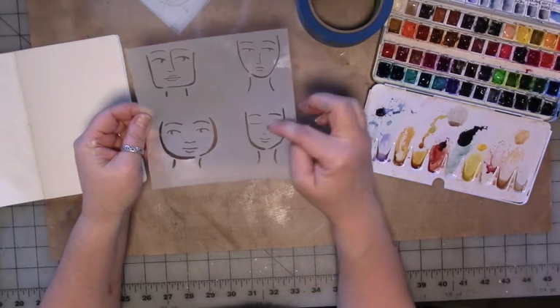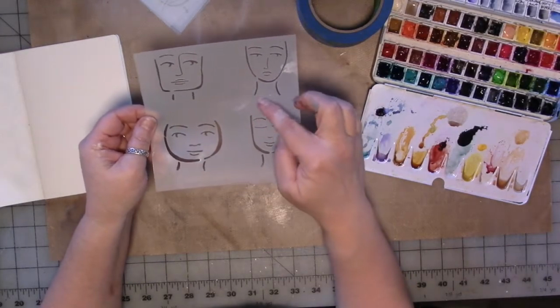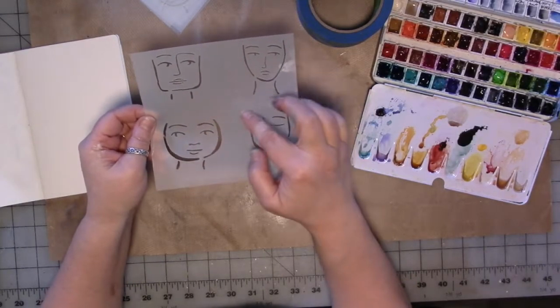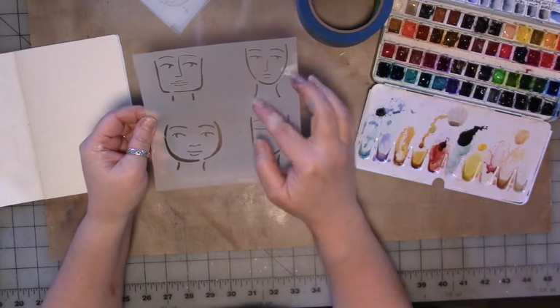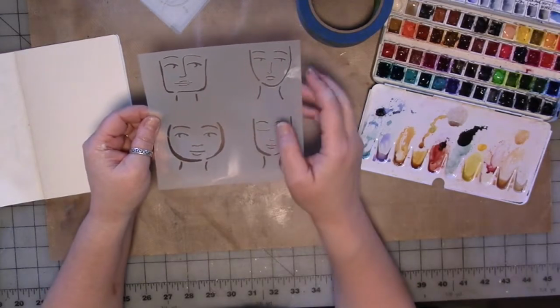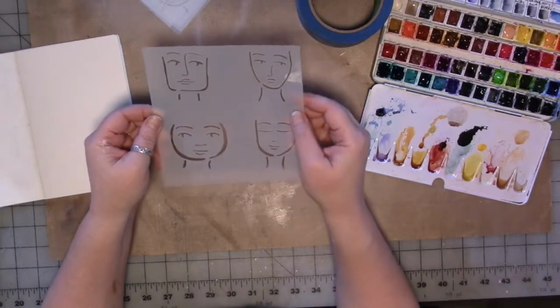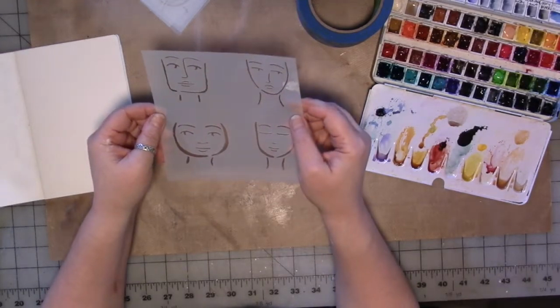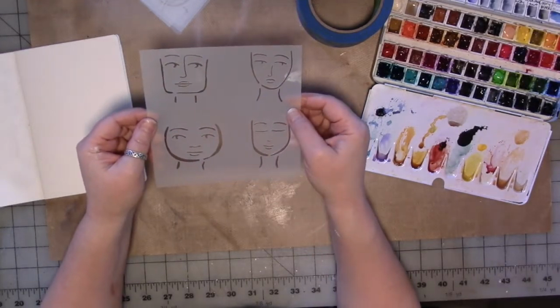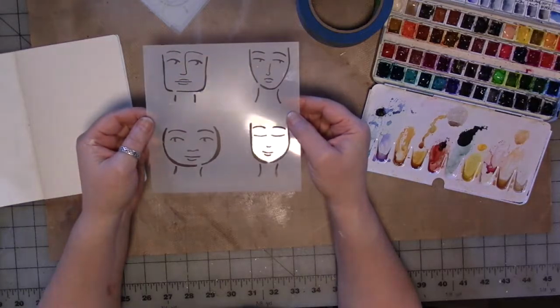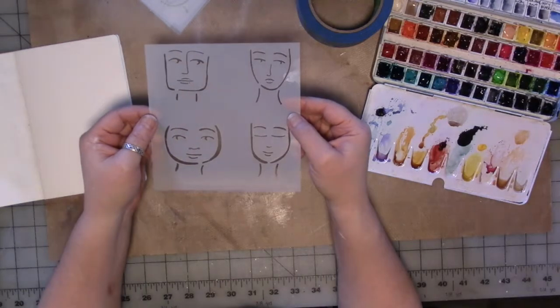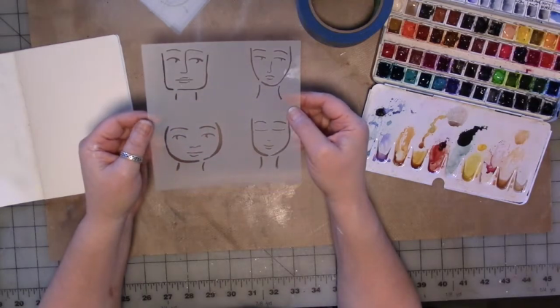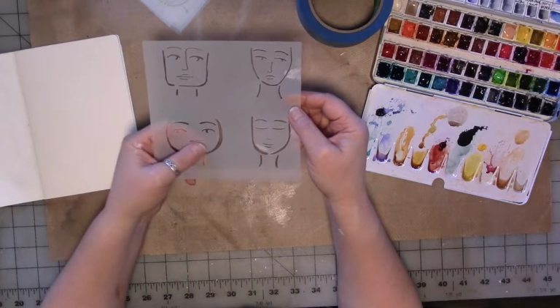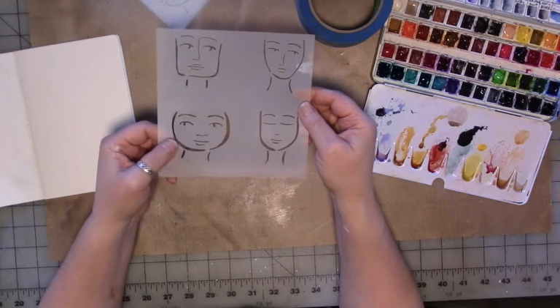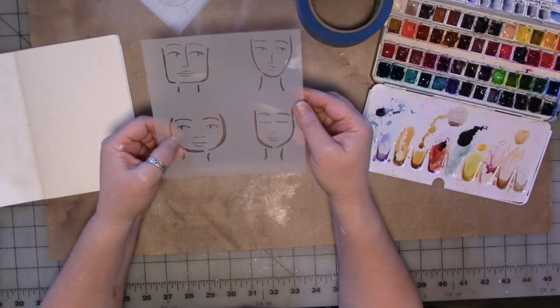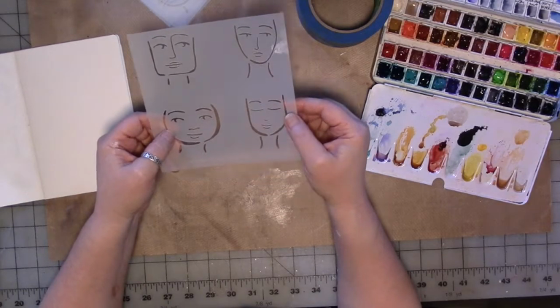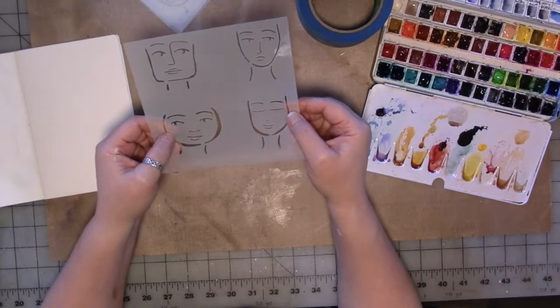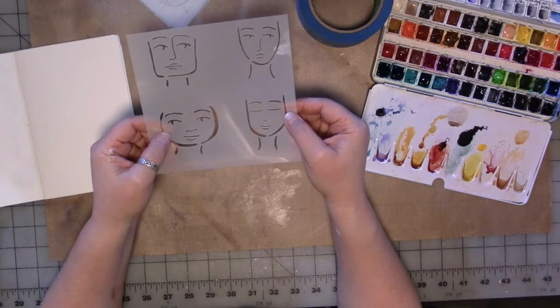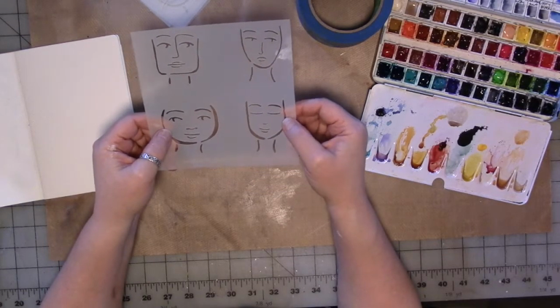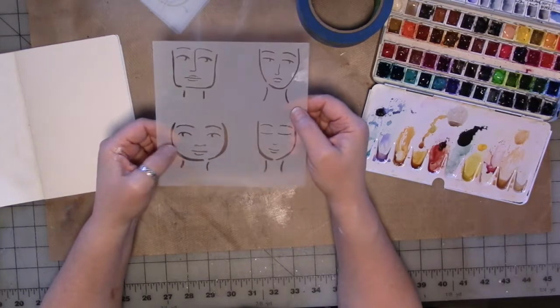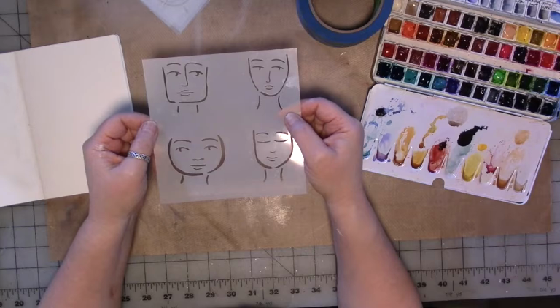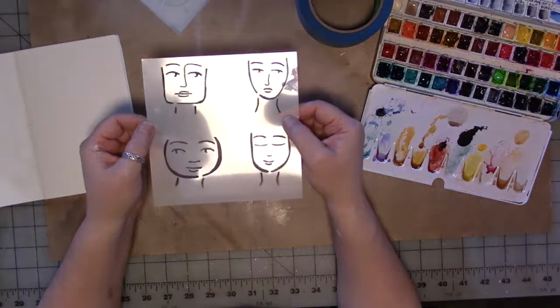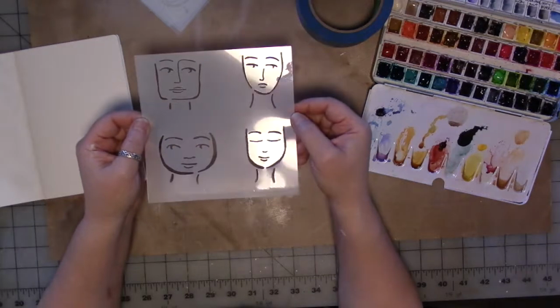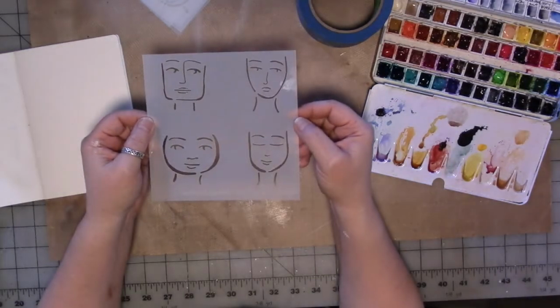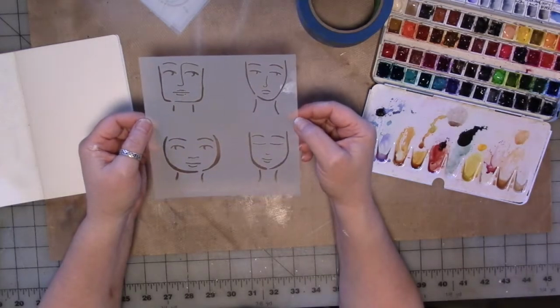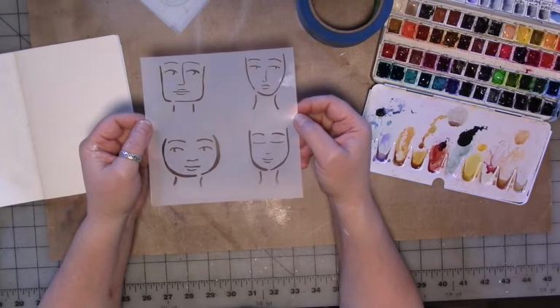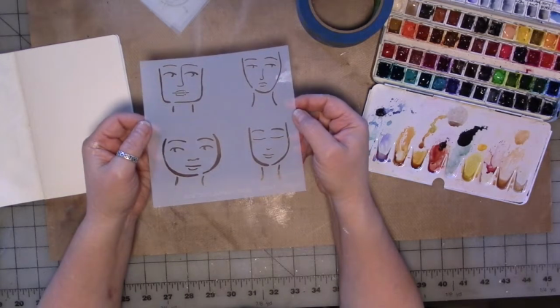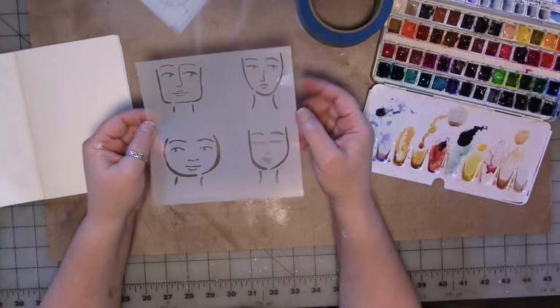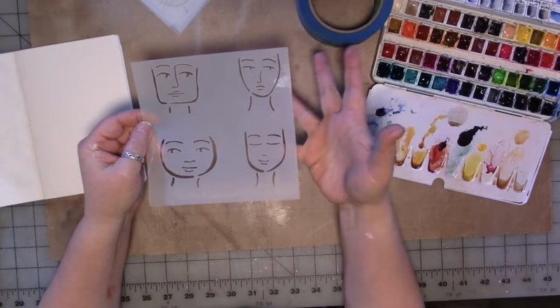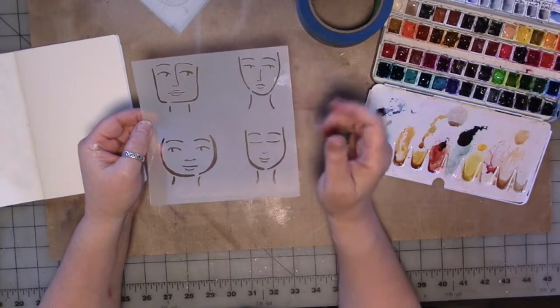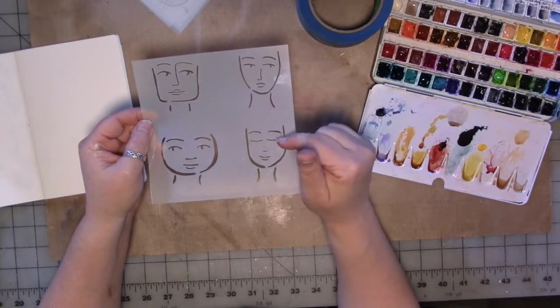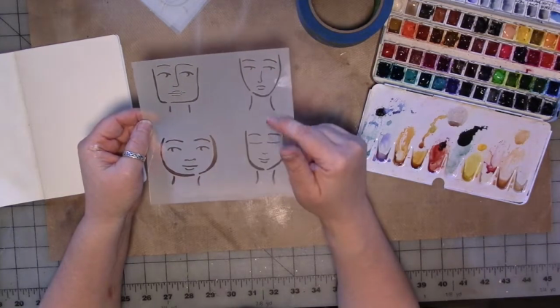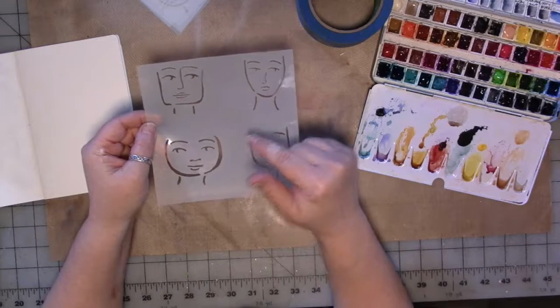It's just a basic face — there's no hair or anything, just basic features. Just to get you started if you're unsure about putting faces in your journals, this is four faces one: a full-on straight-on face in different shapes.